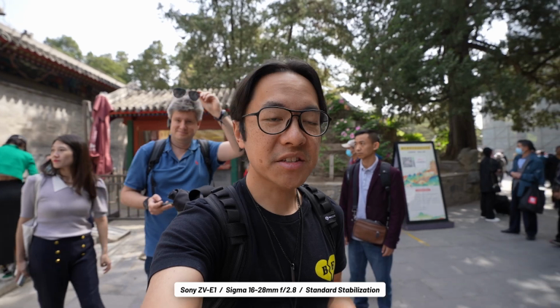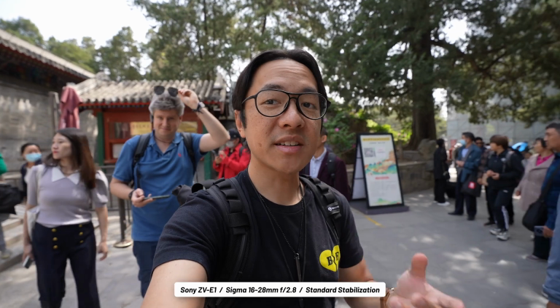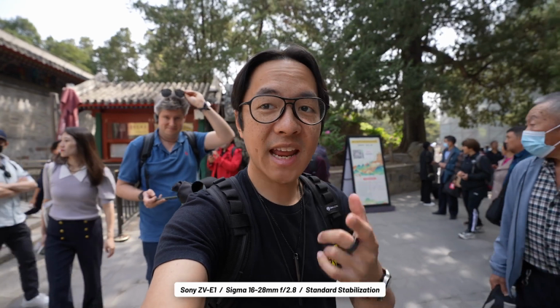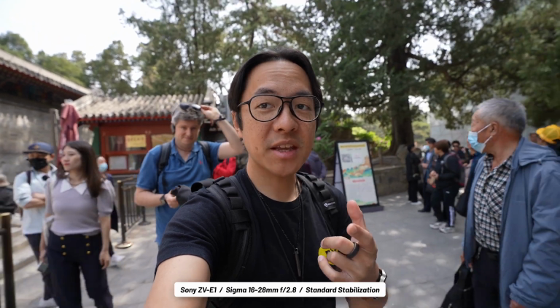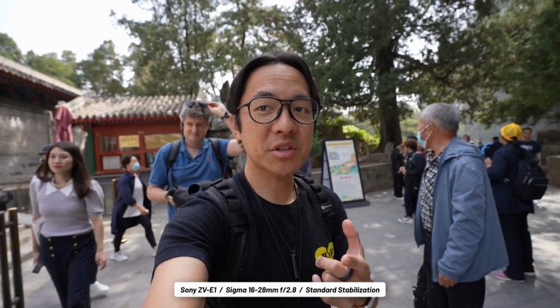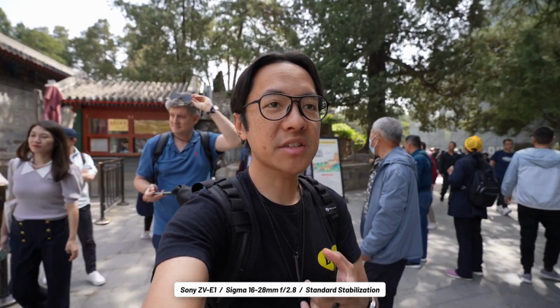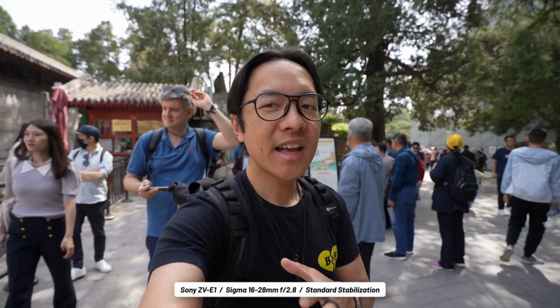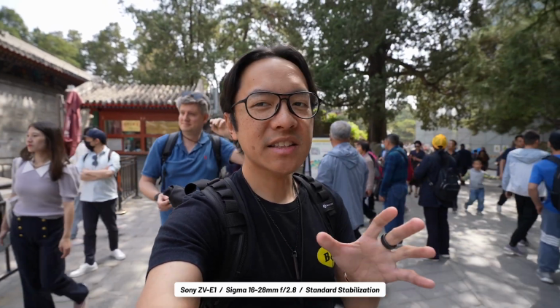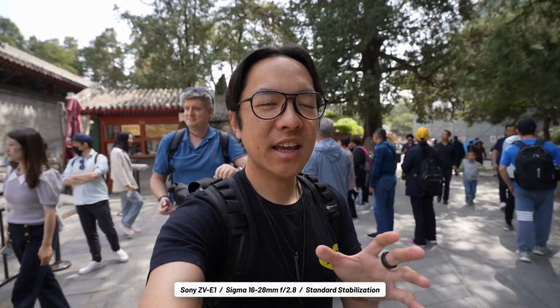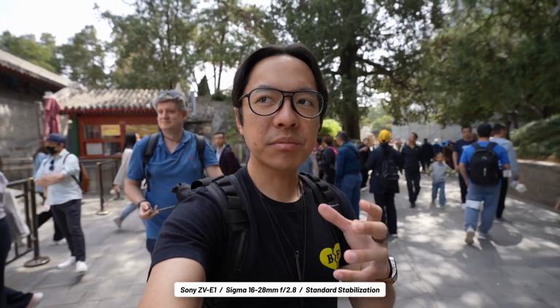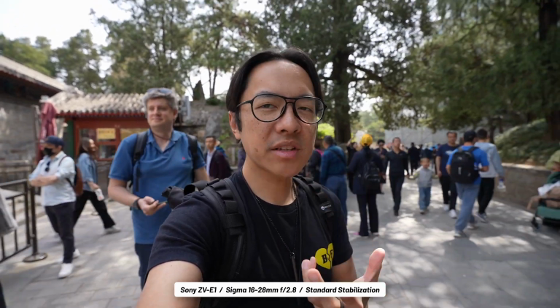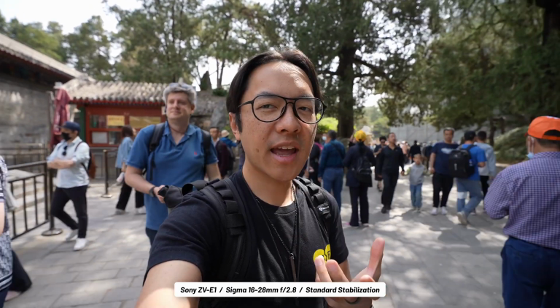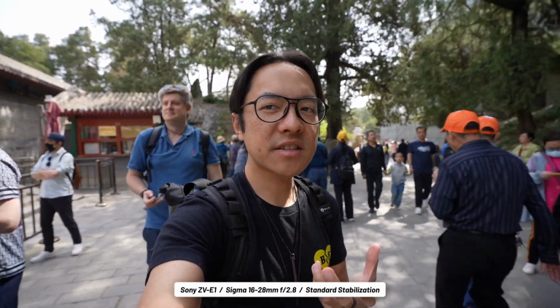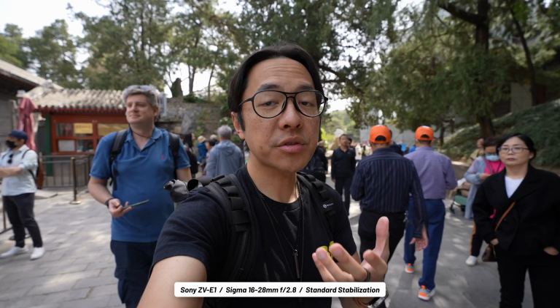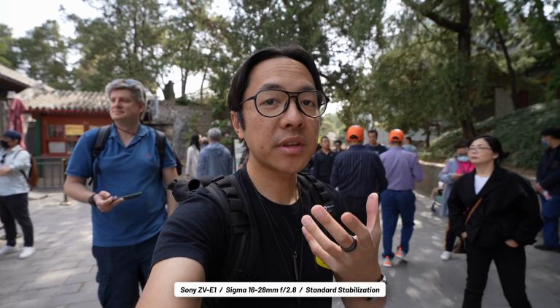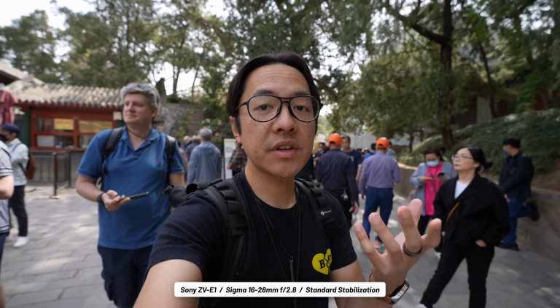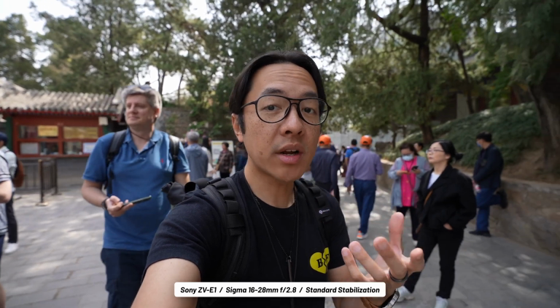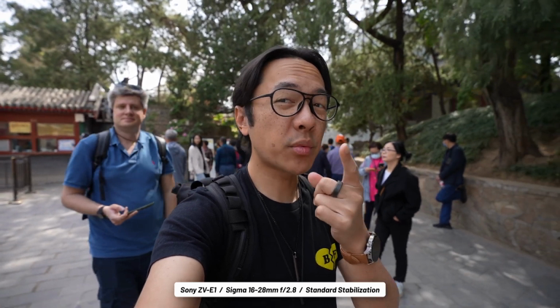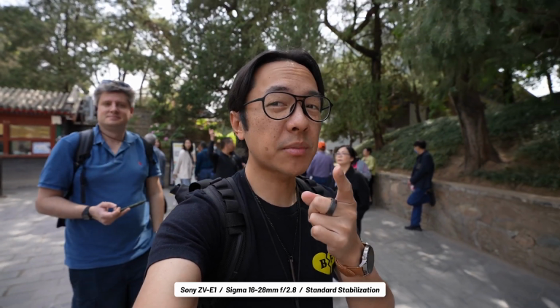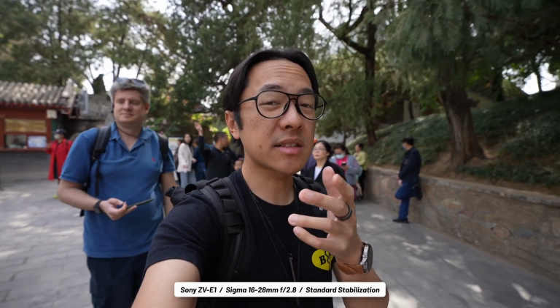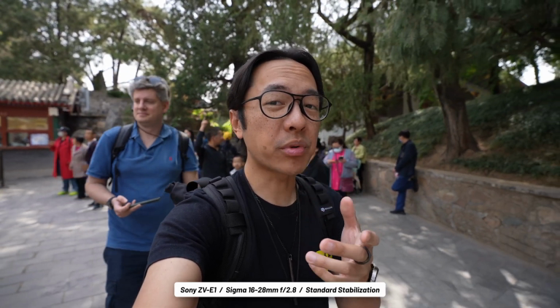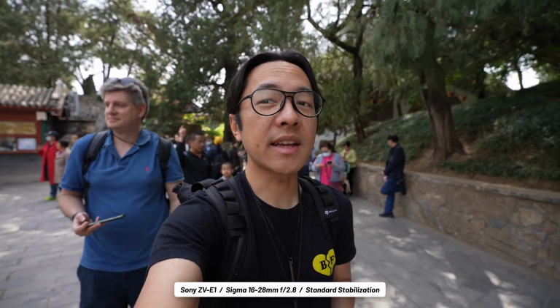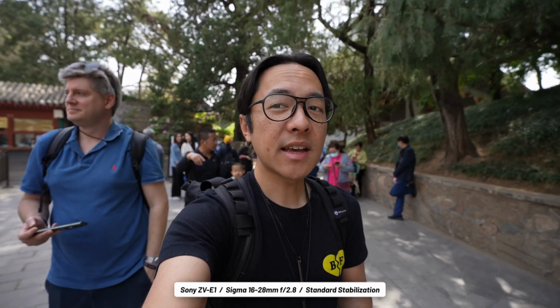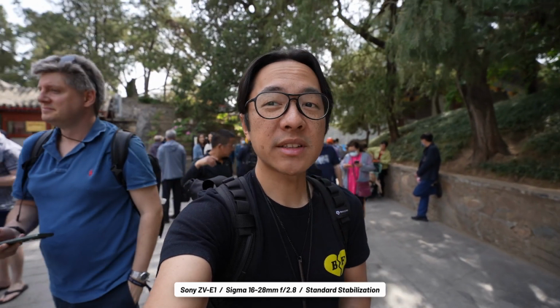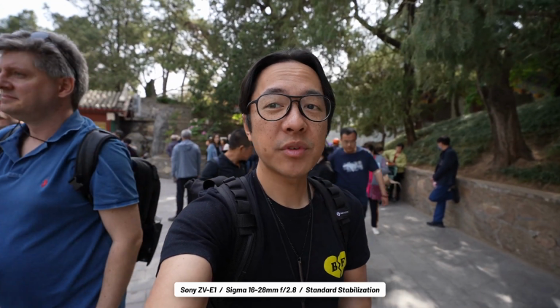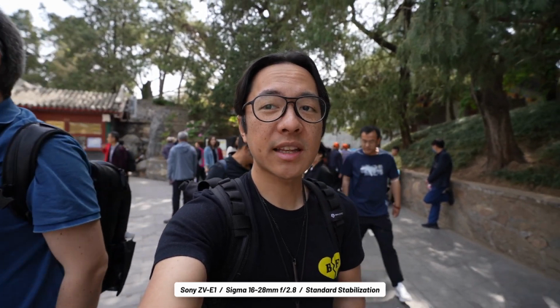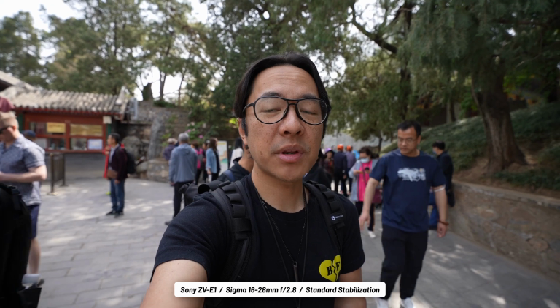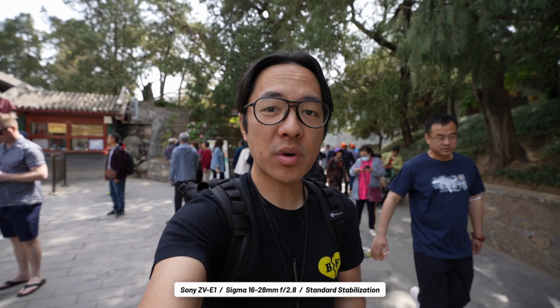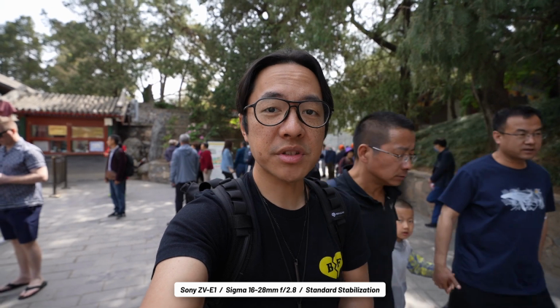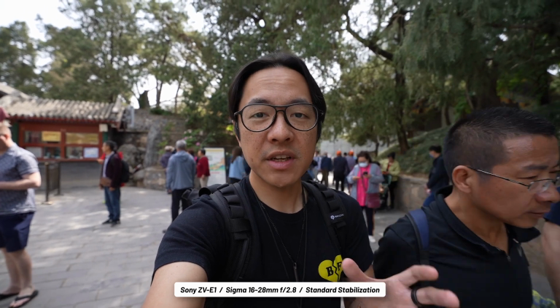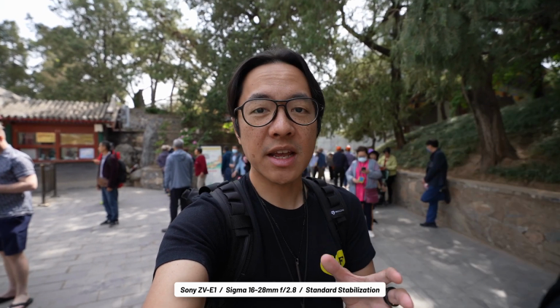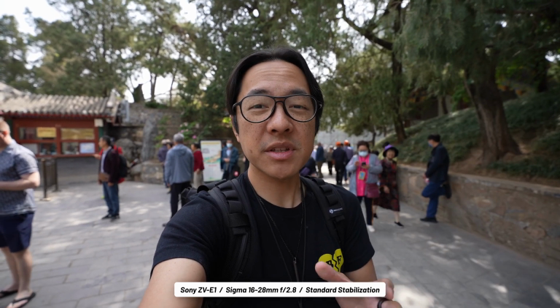This is what standard stabilization looks like. I like to think that I have some pretty steady hands, and the ZV-E1, even with the Sigma lens, is actually pretty light. But yeah, you can get a little bit of those wobbles still, even in standard stabilization.